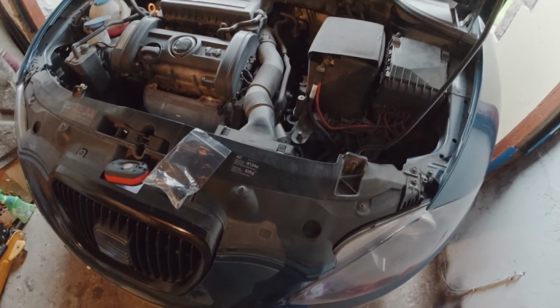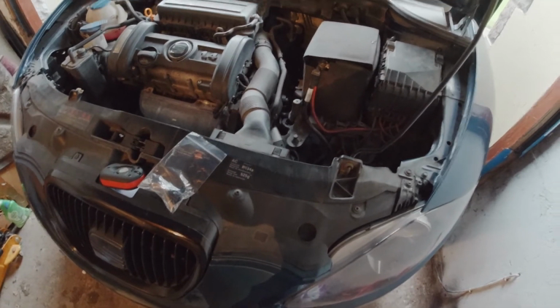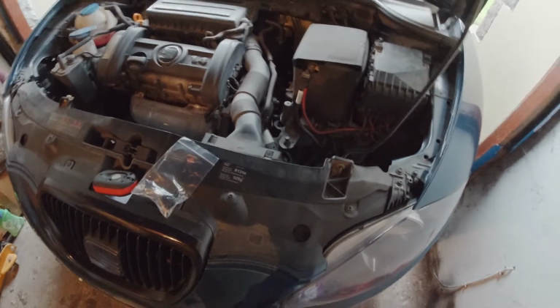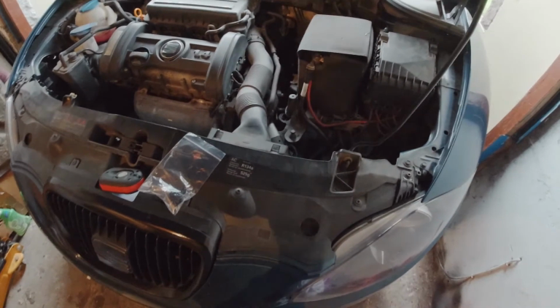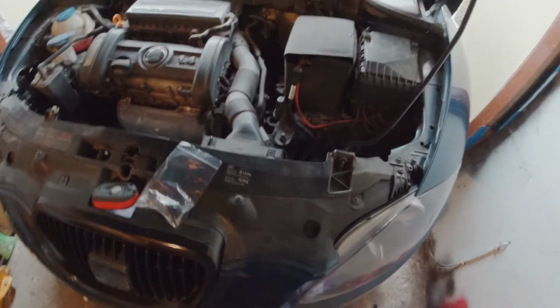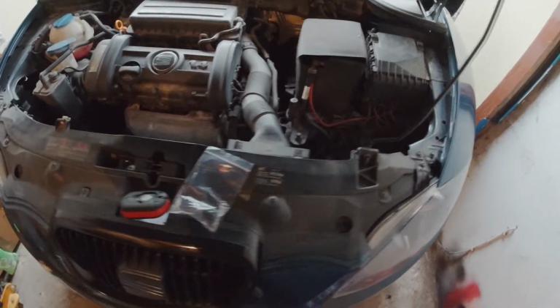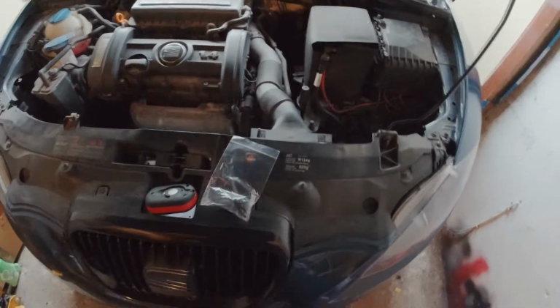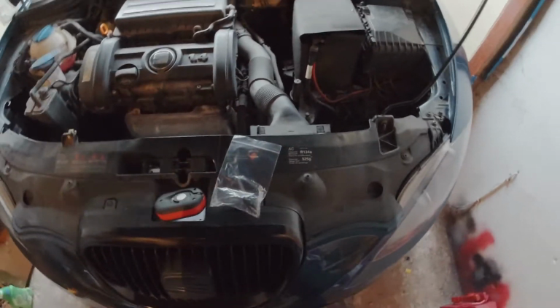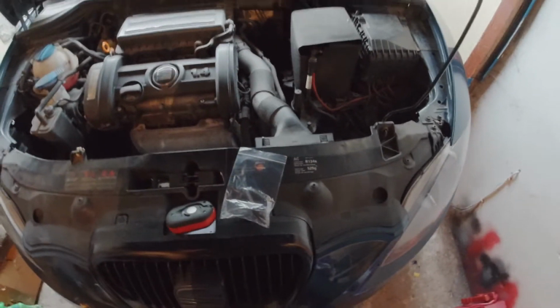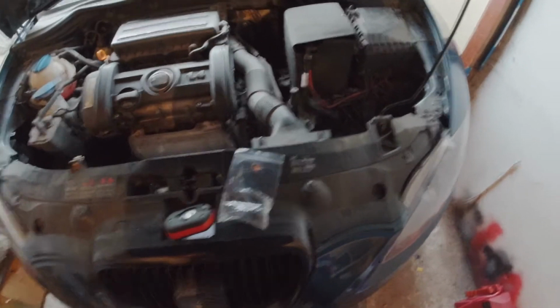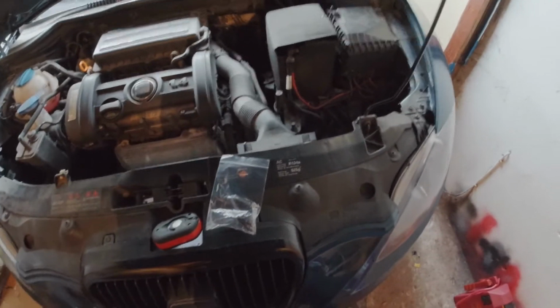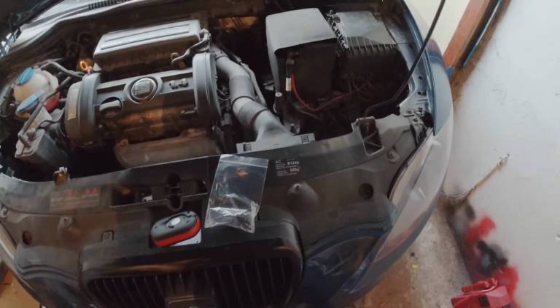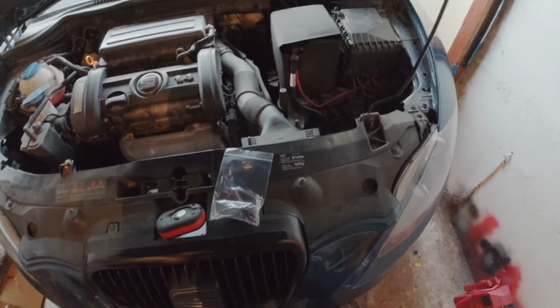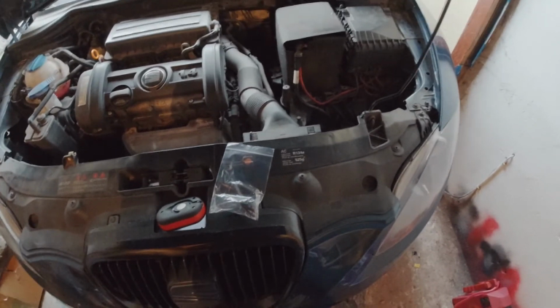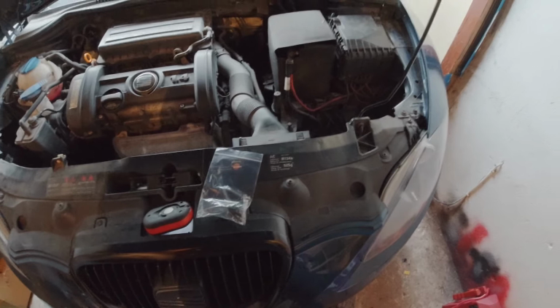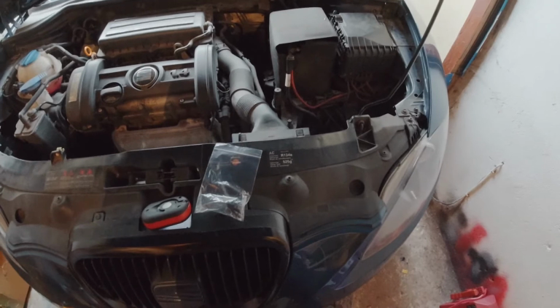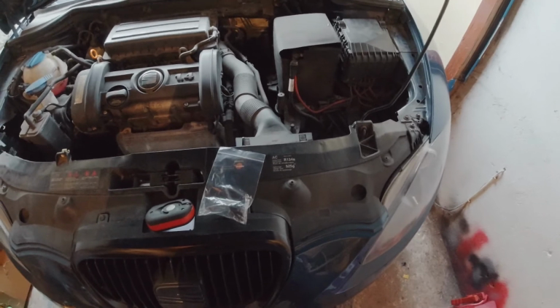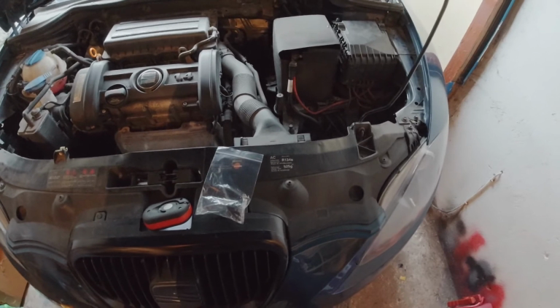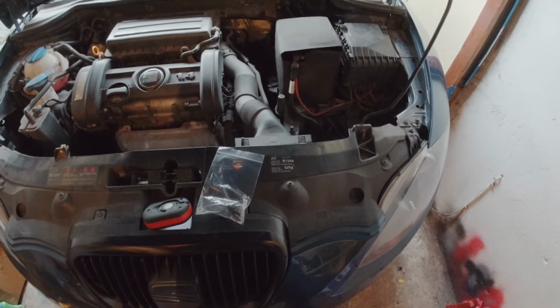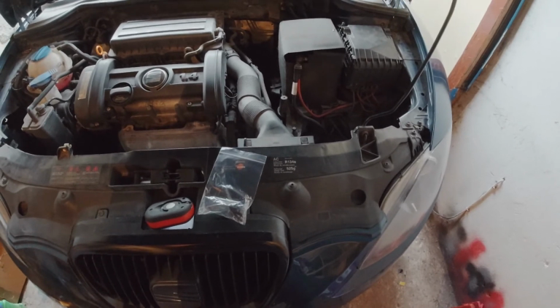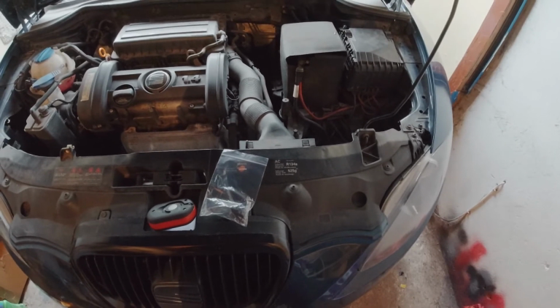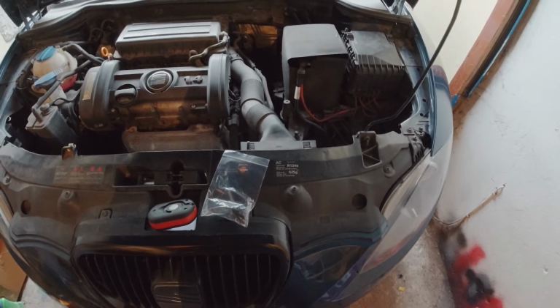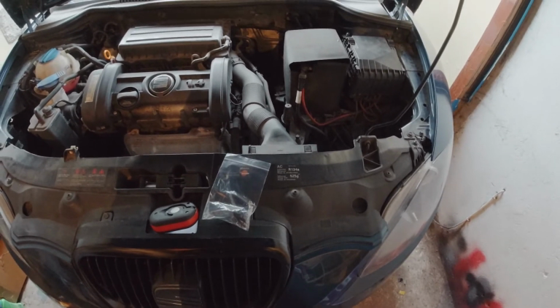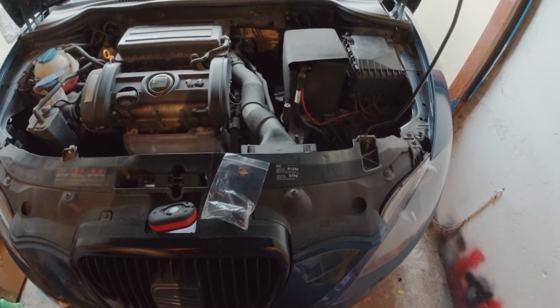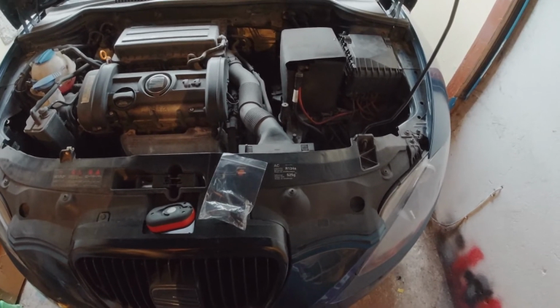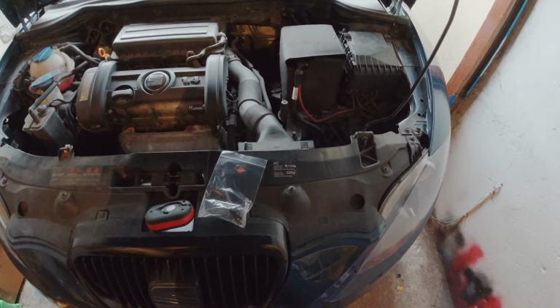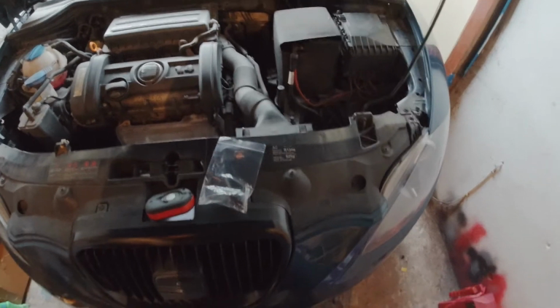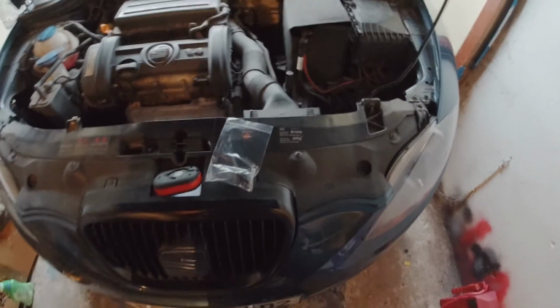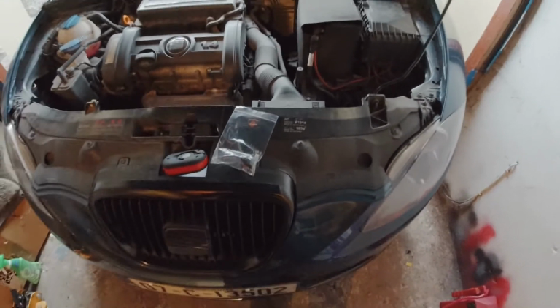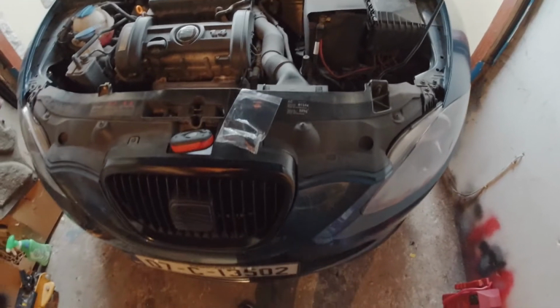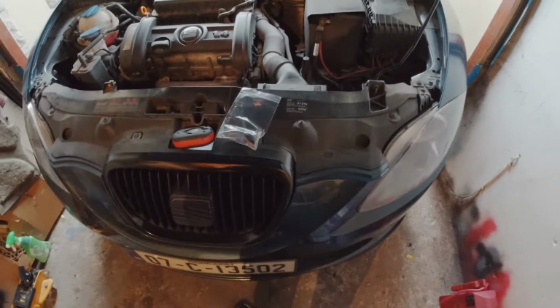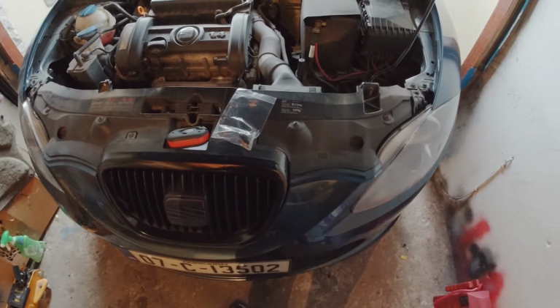What's going on everybody? Welcome to my channel. For today's video, I'm going to fix the reverse lights on my Seat Leon.